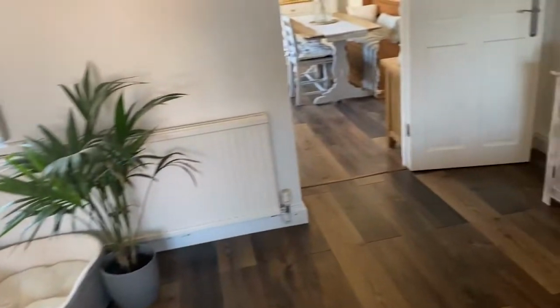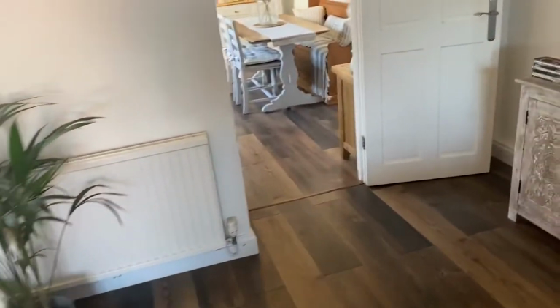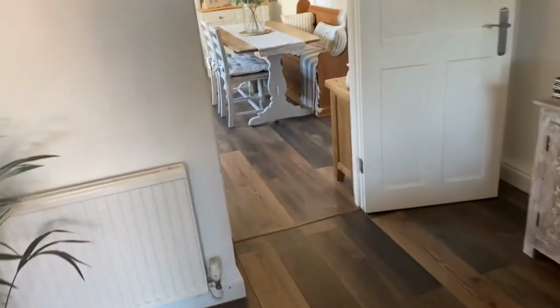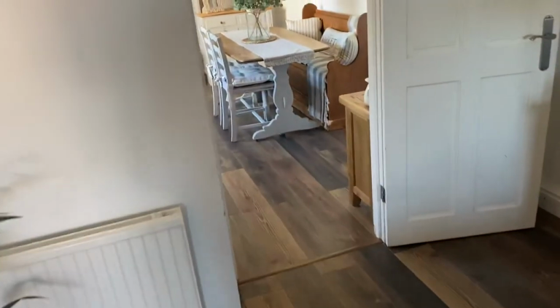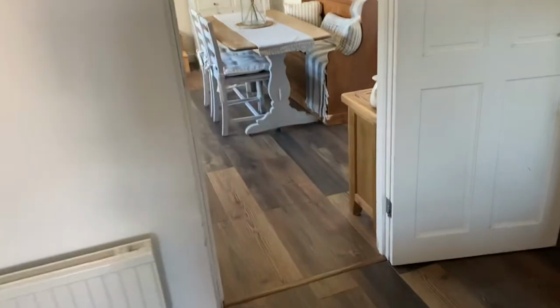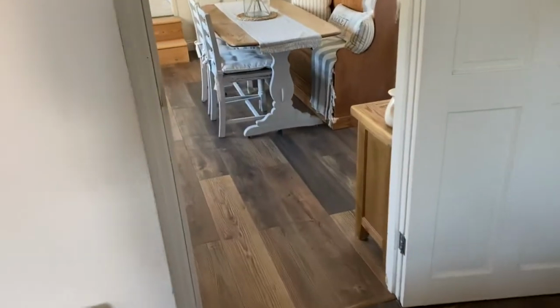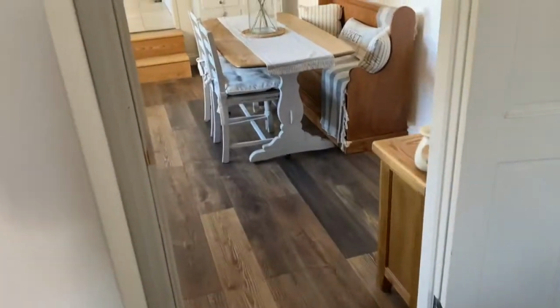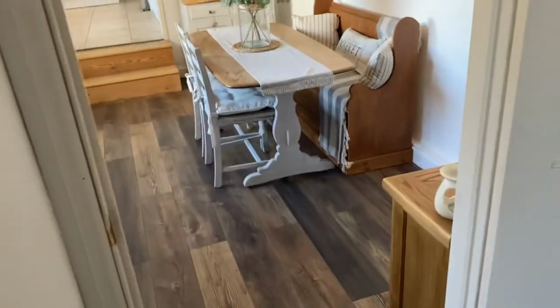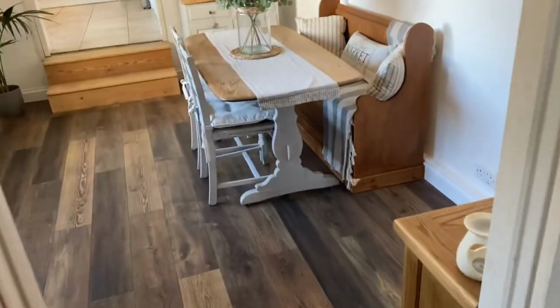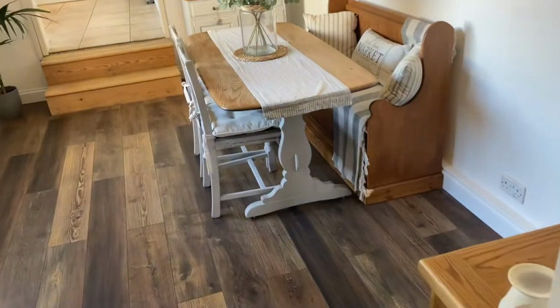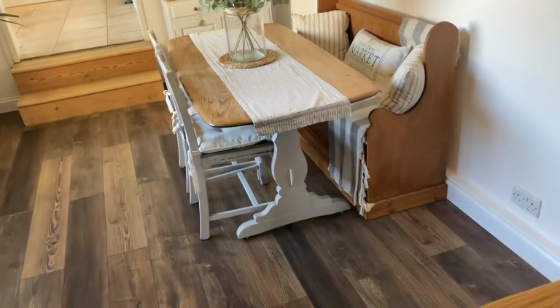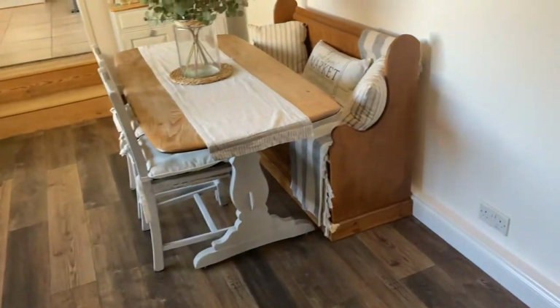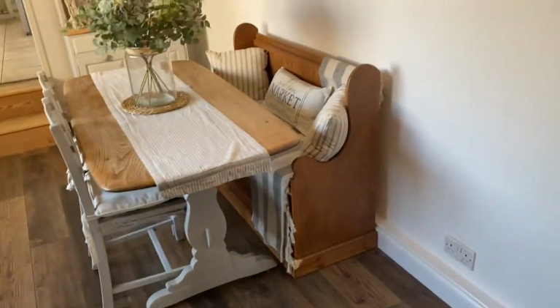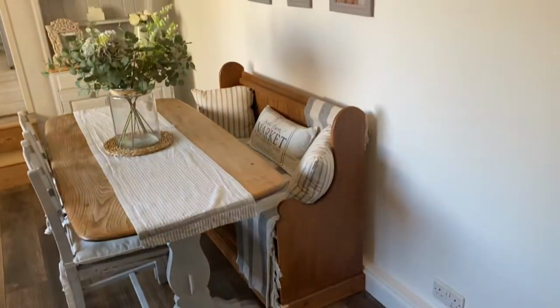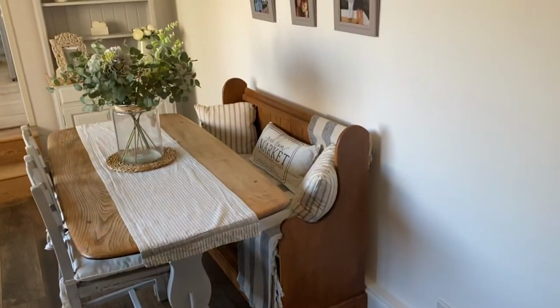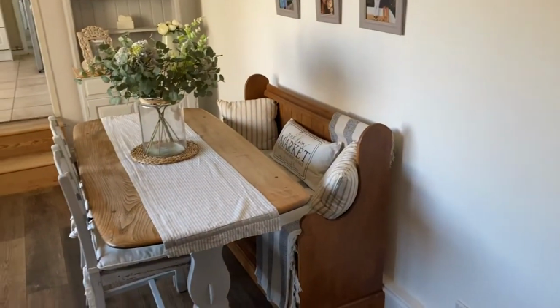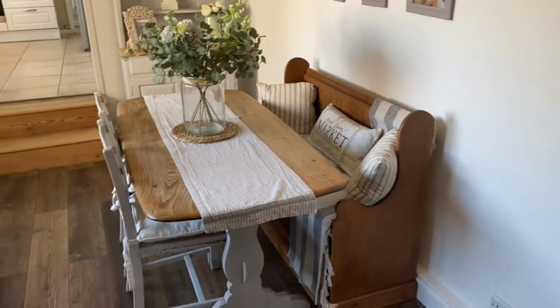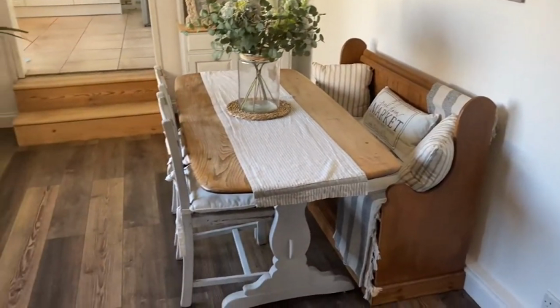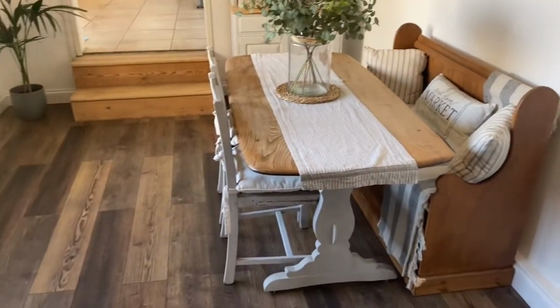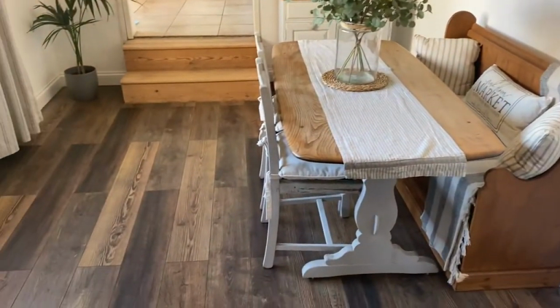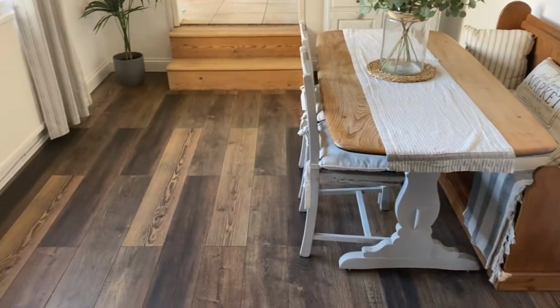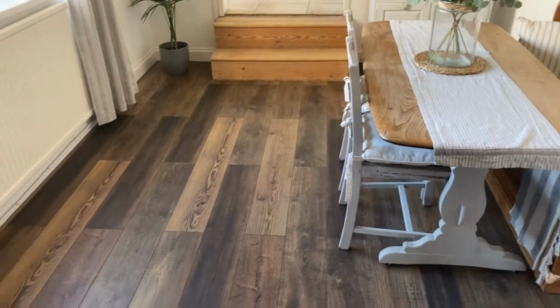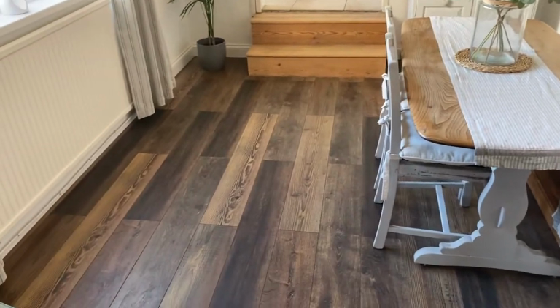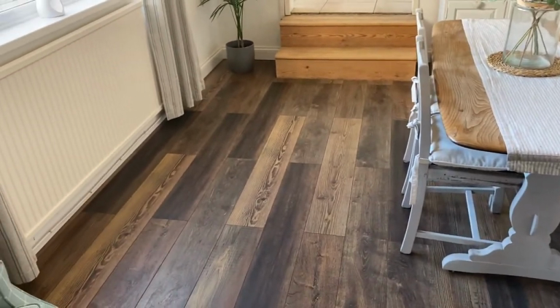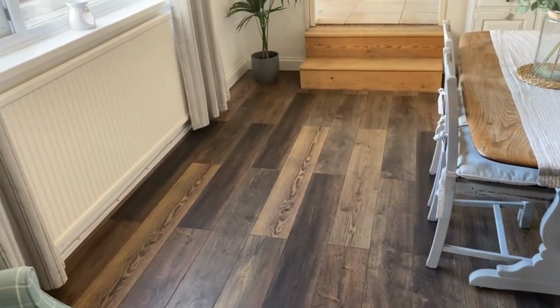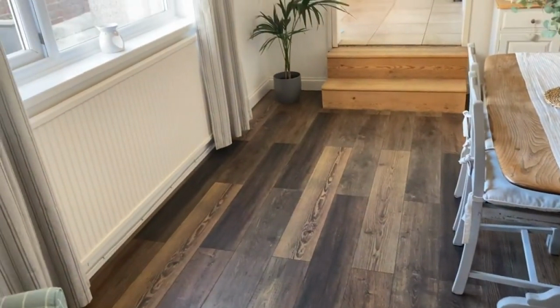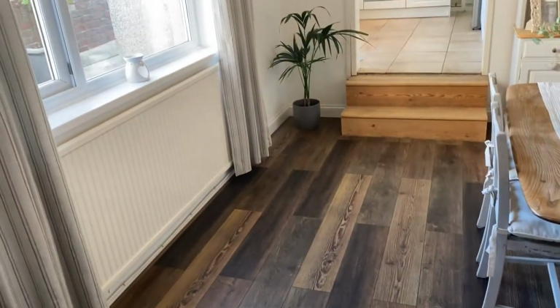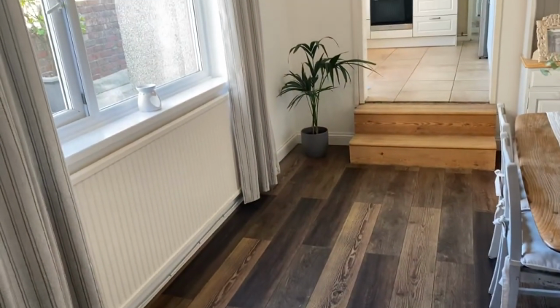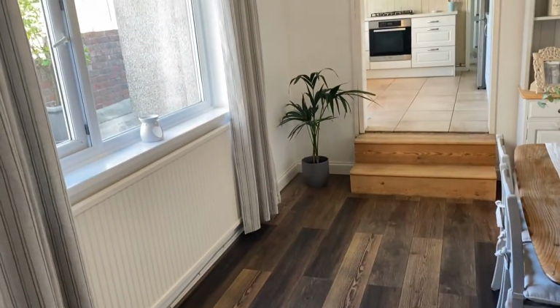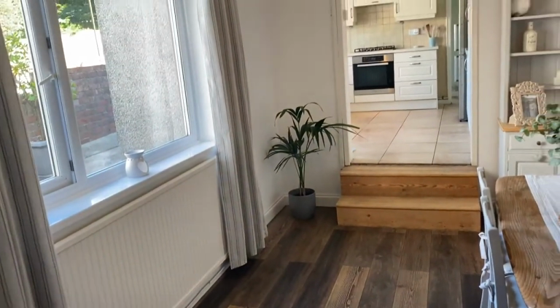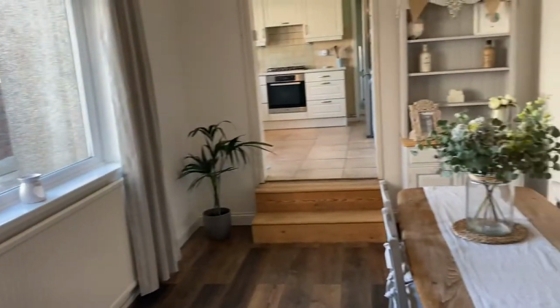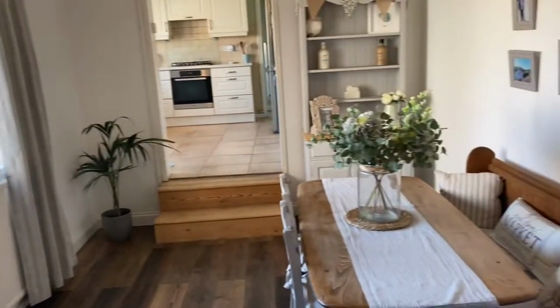We then come through to the dining room. It's got a bit of a cottage feel to it, which is great for traditional properties such as this. Laminate flooring throughout and it's a nice bright room.